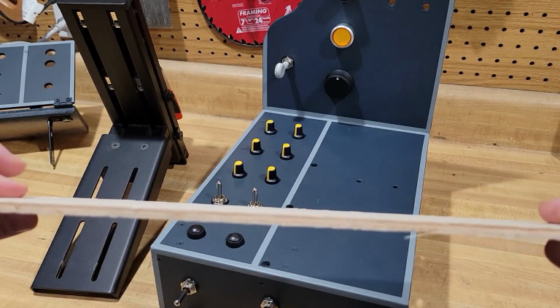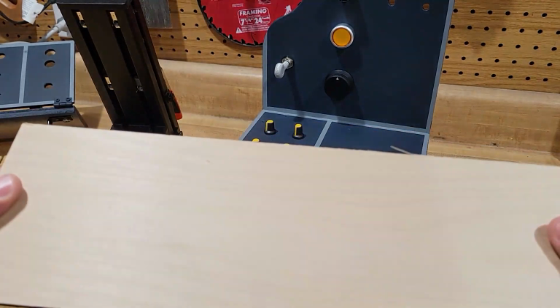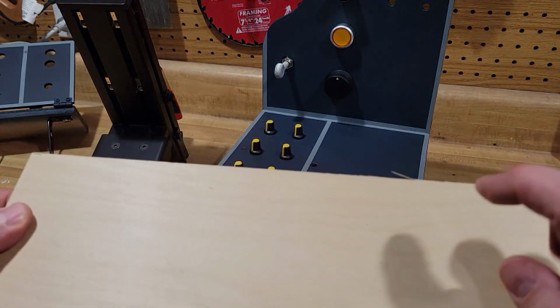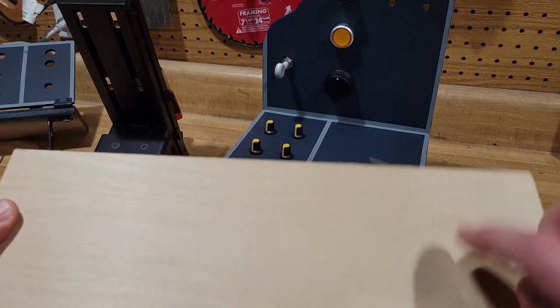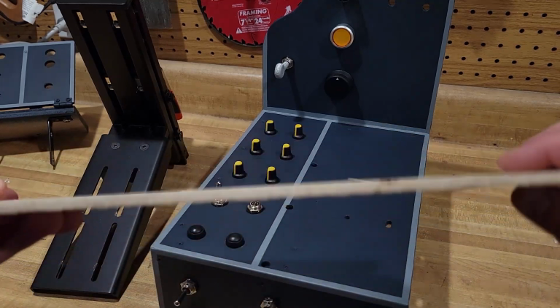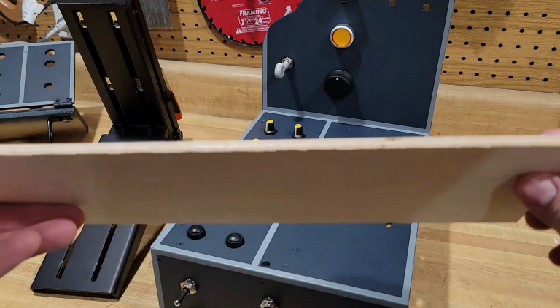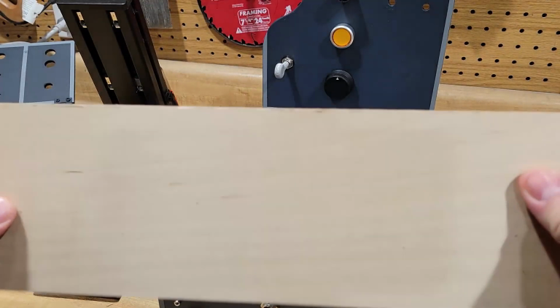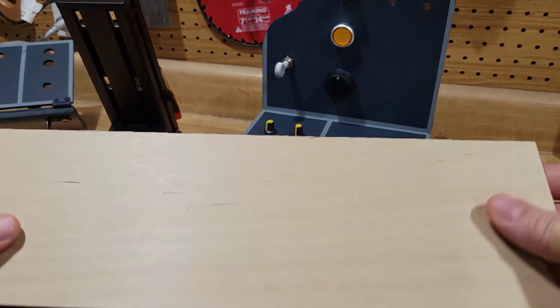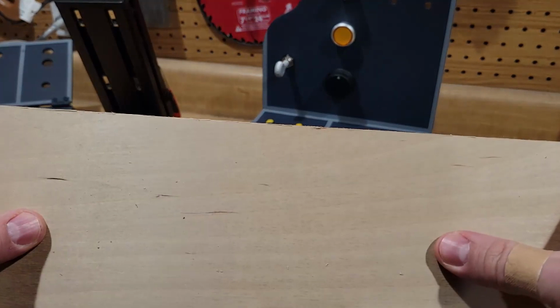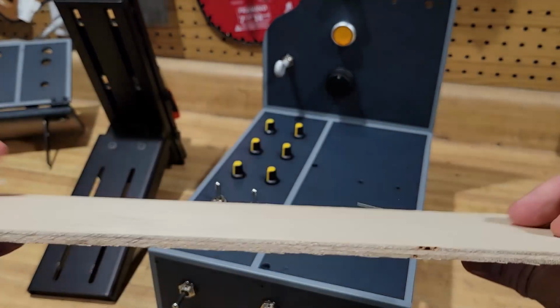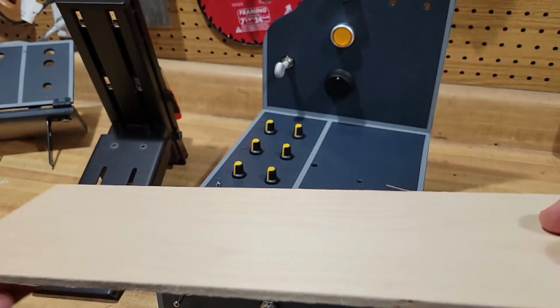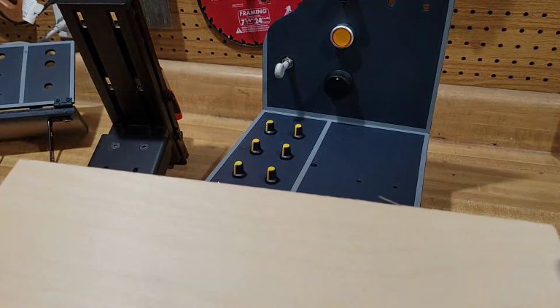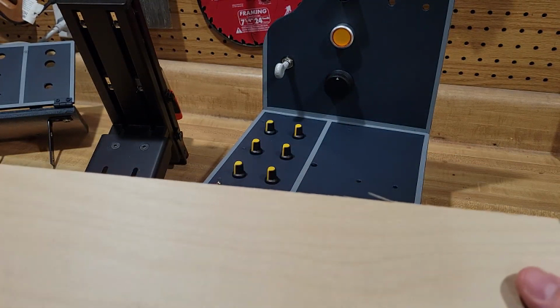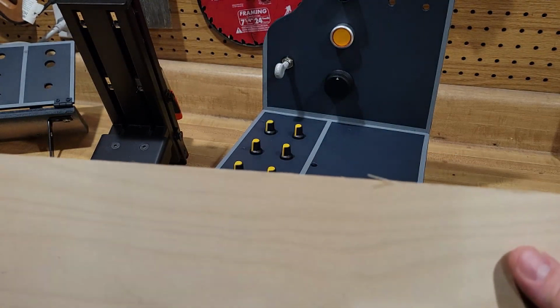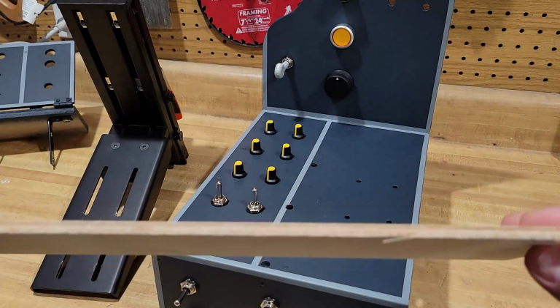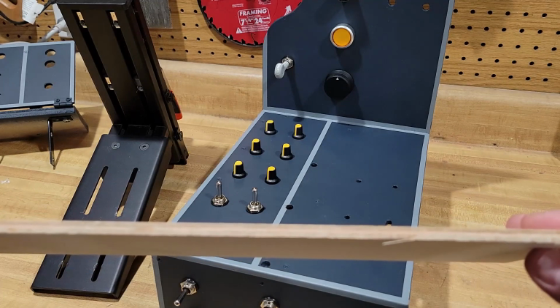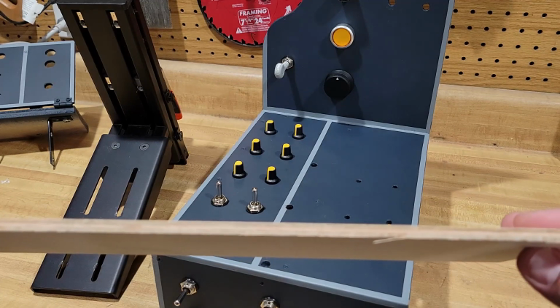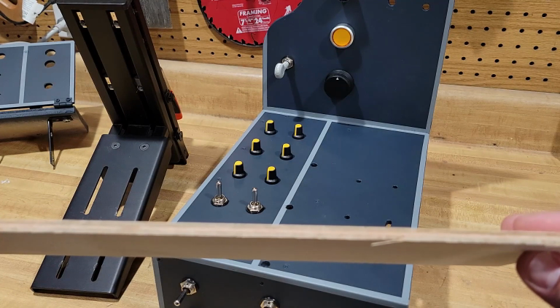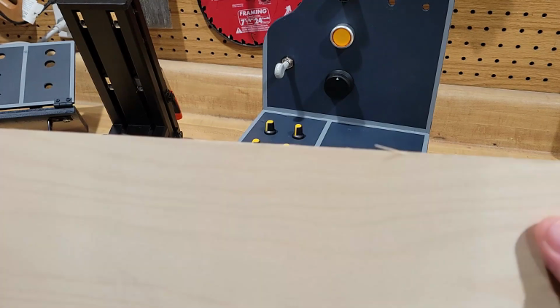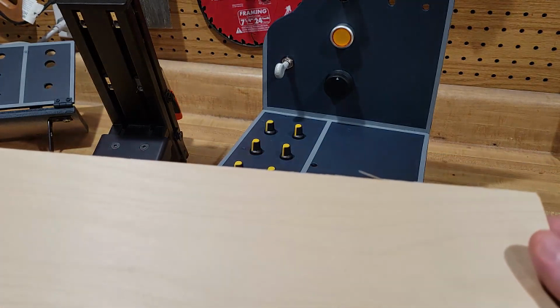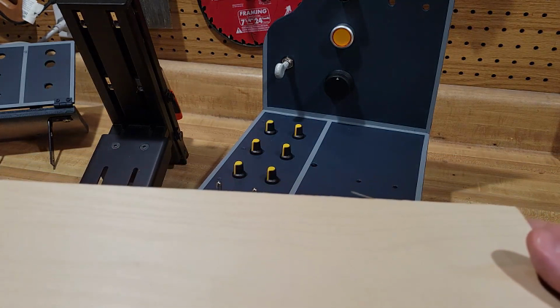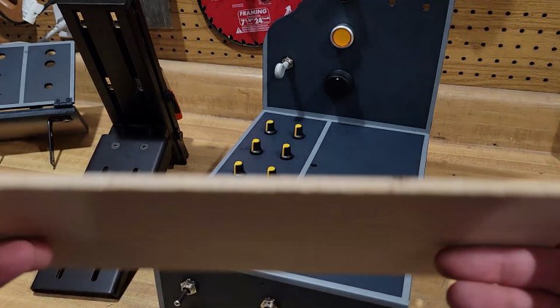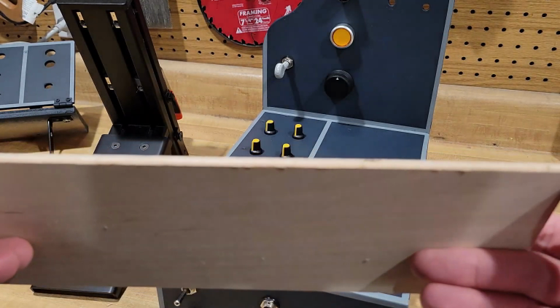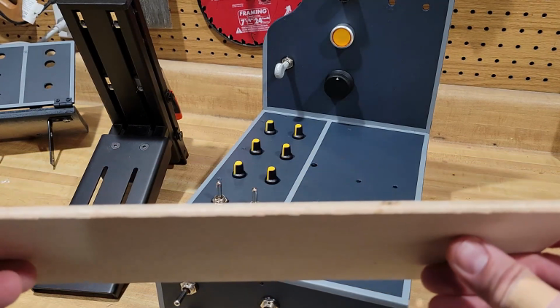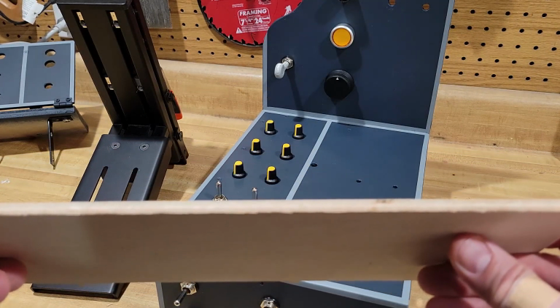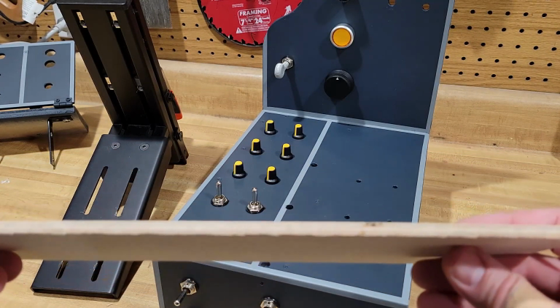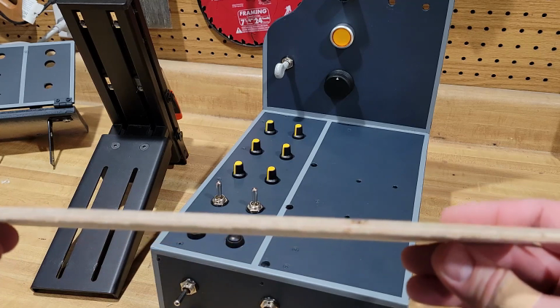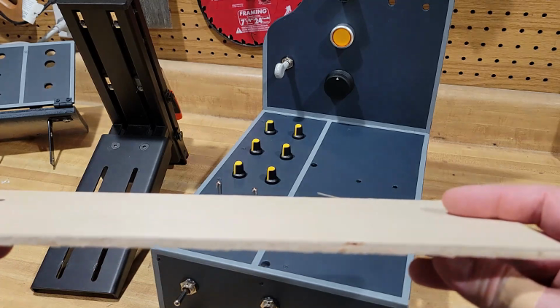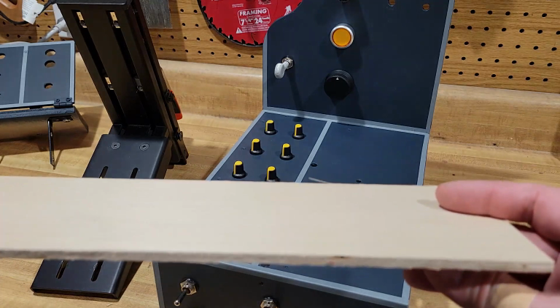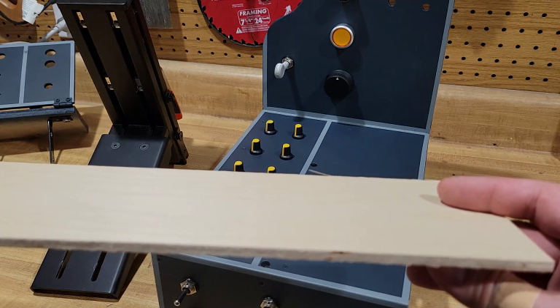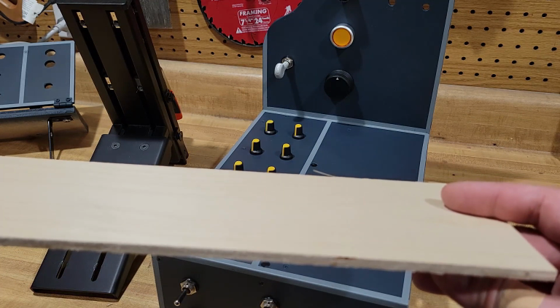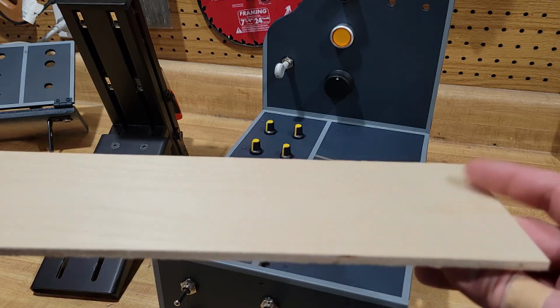This is birch — sand pine you can get. They have maple, different things. I just go to Home Depot, go to their project boards, and buy like a two-by-four sheet of it.